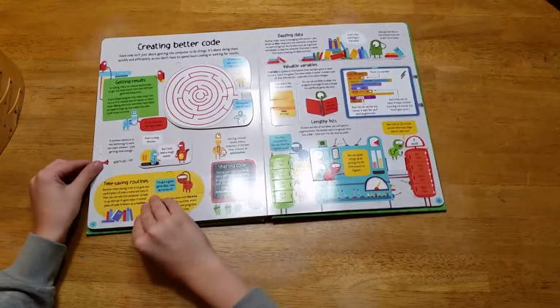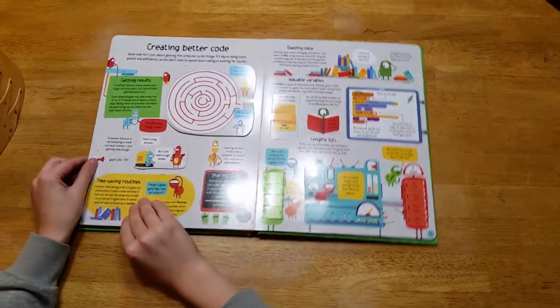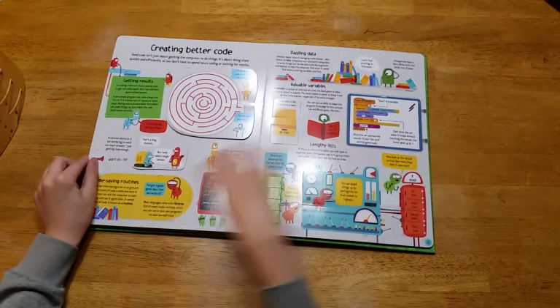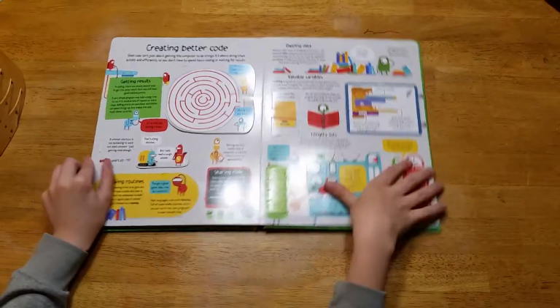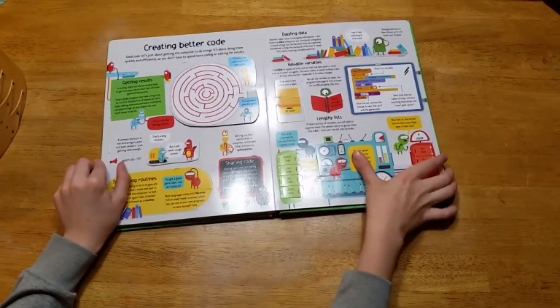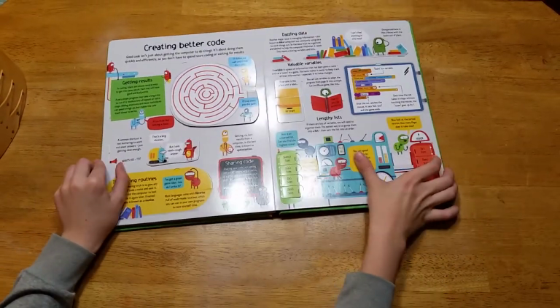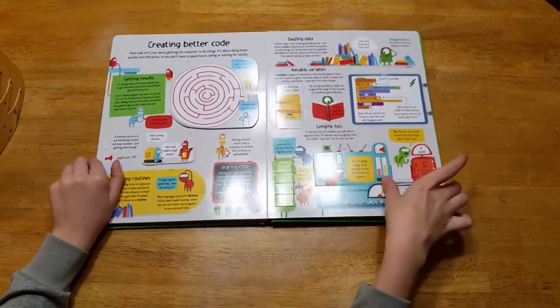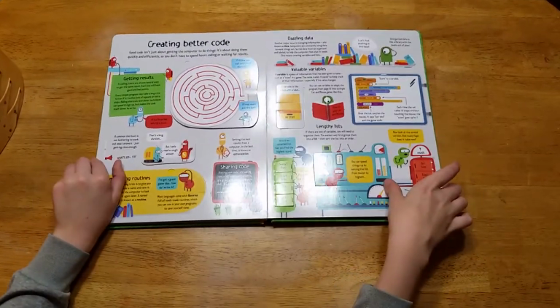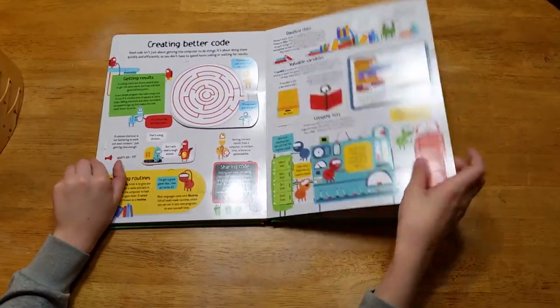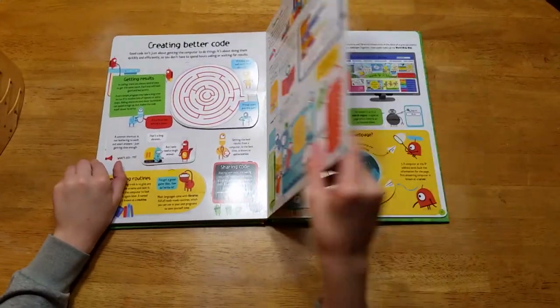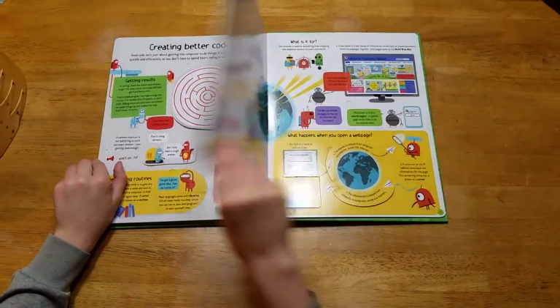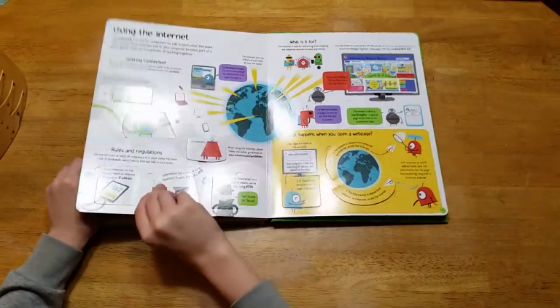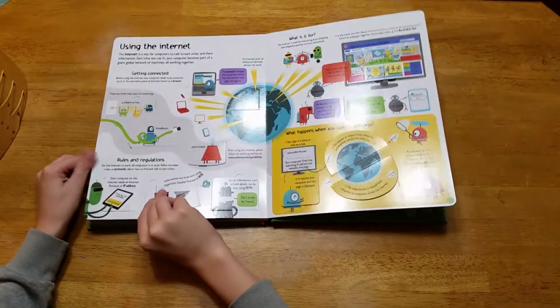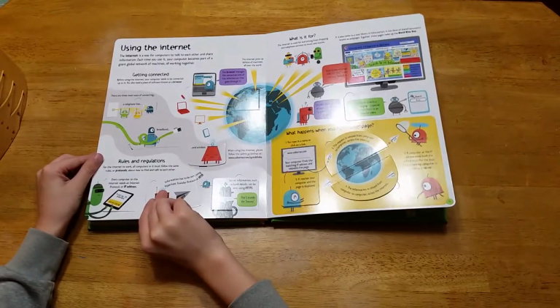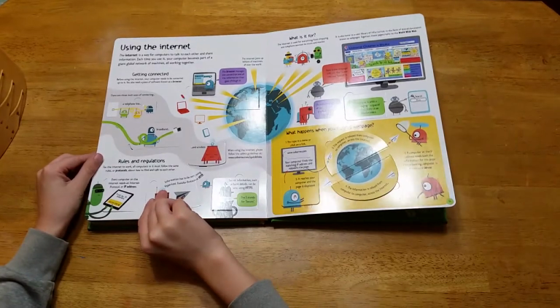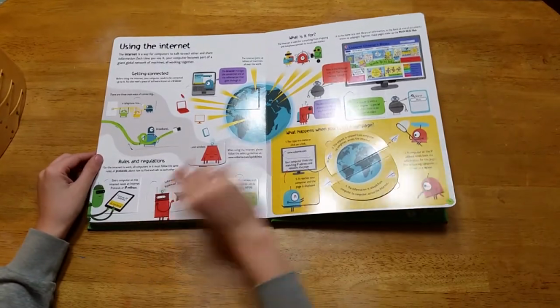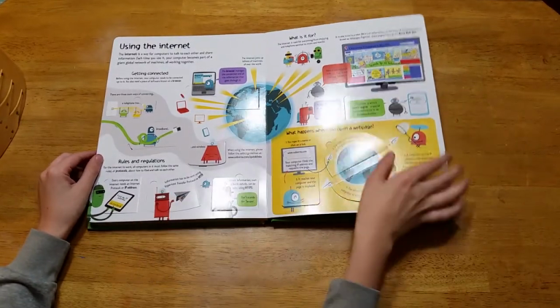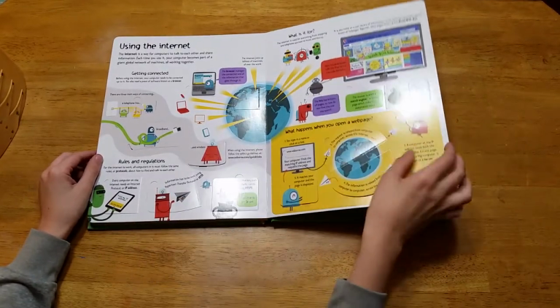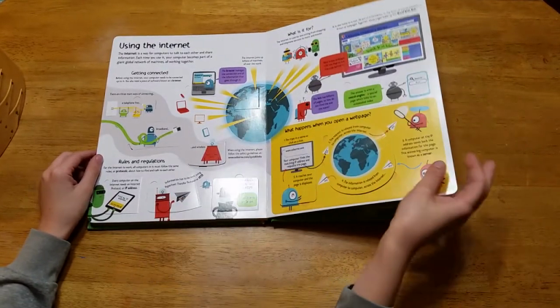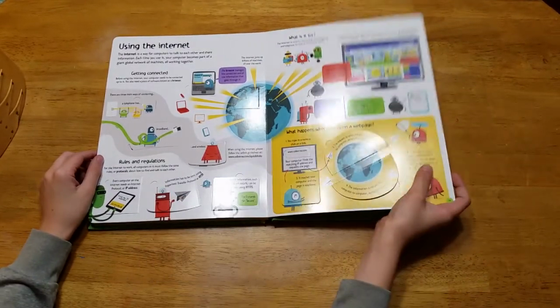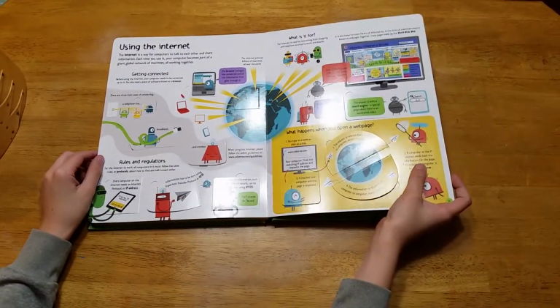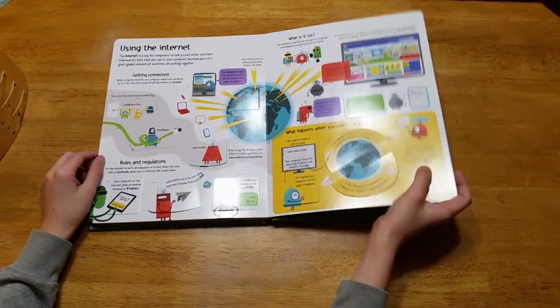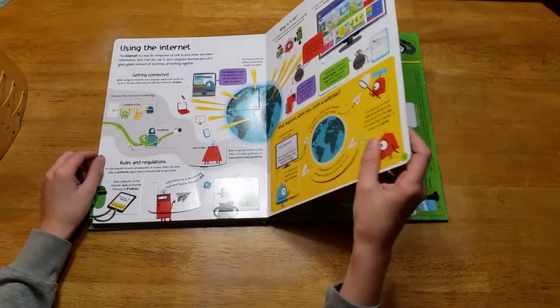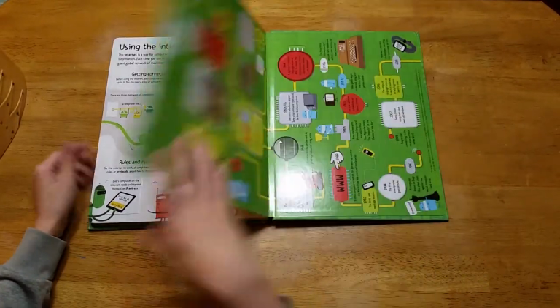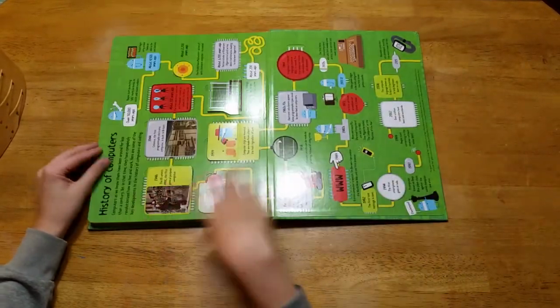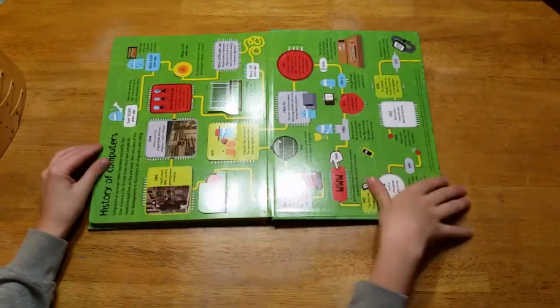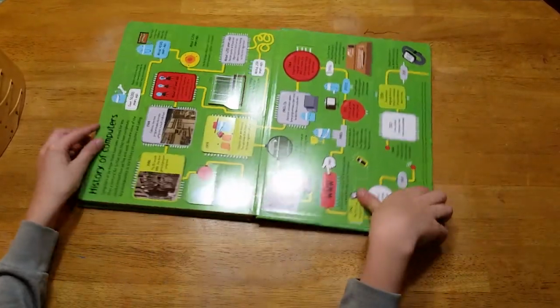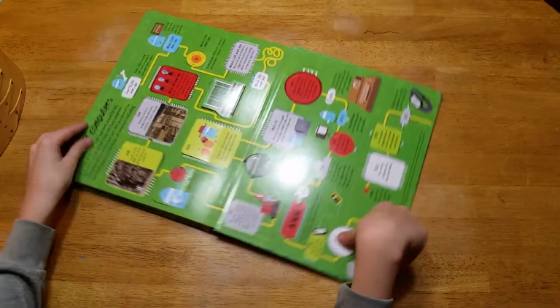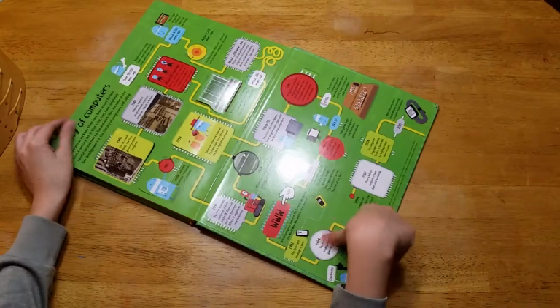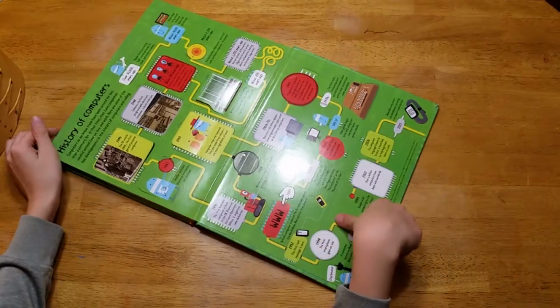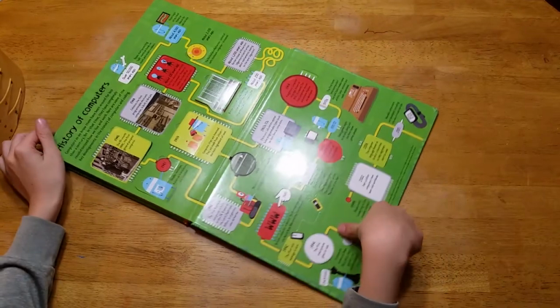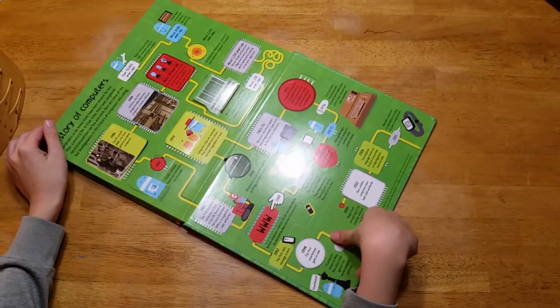This one teaches about creating a better code. This one is about using the internet. And this one is about the history of computers.